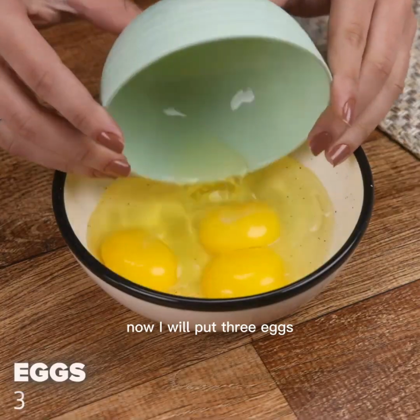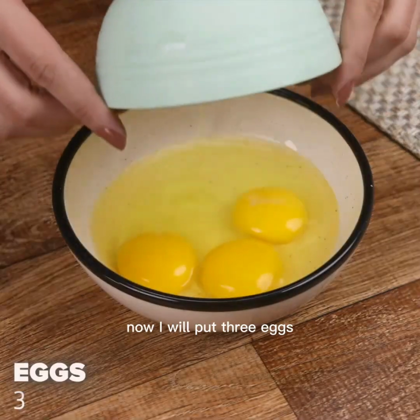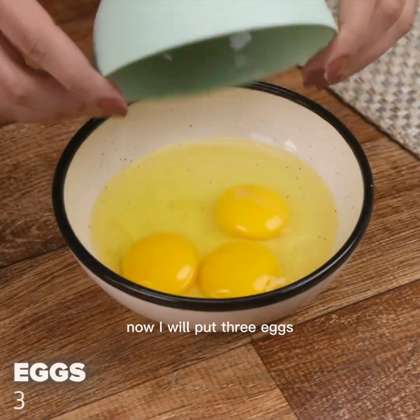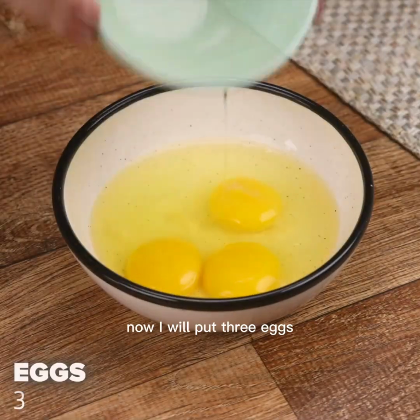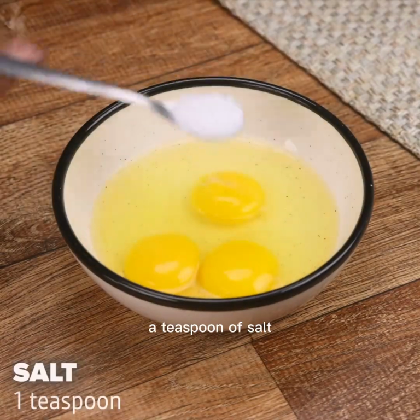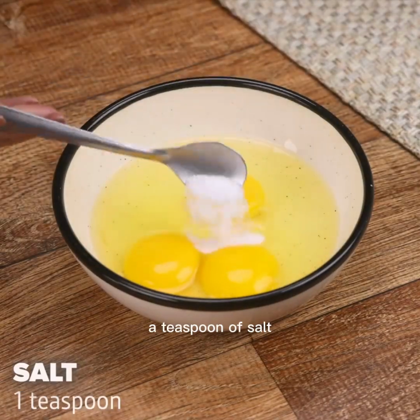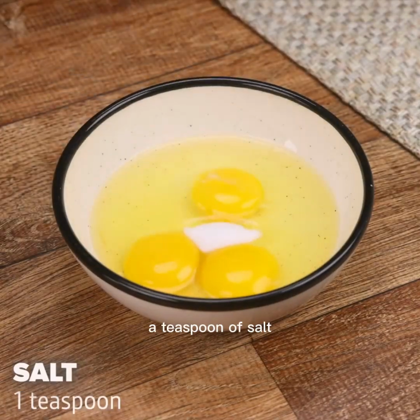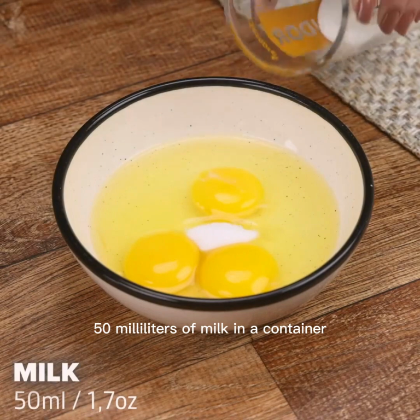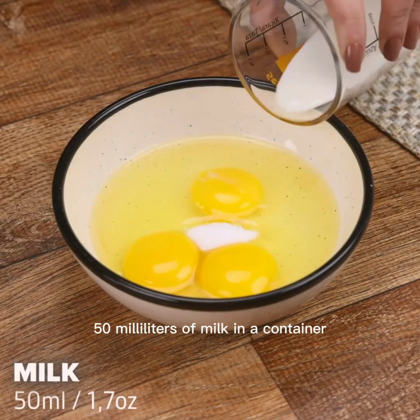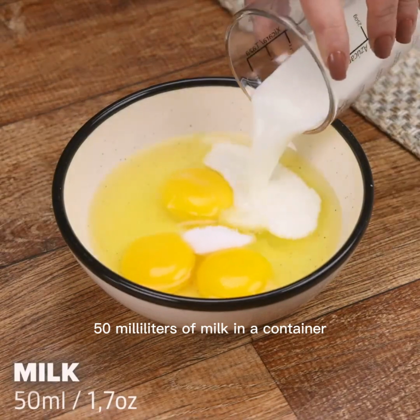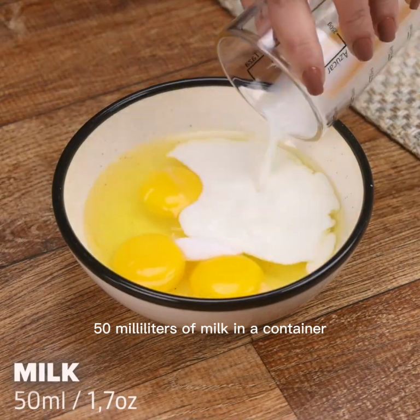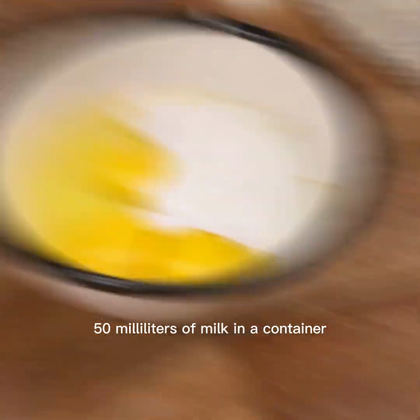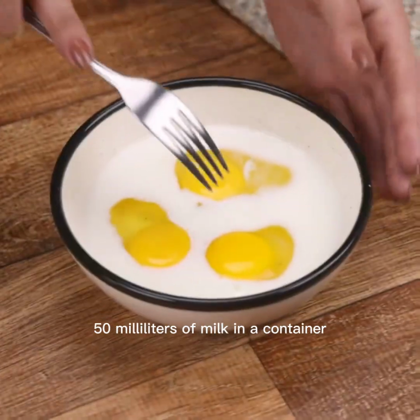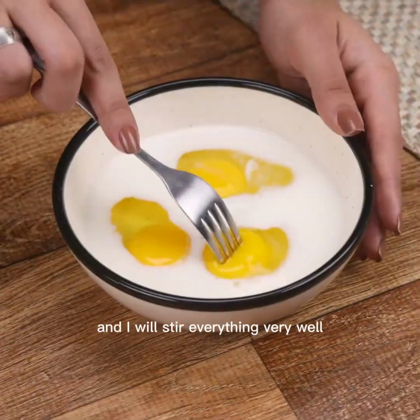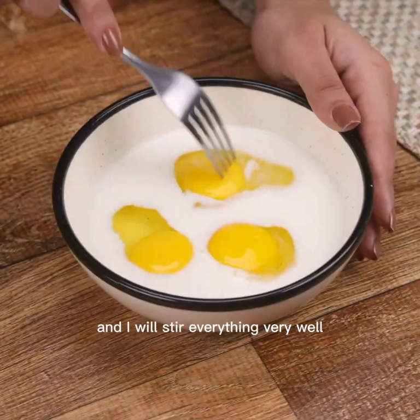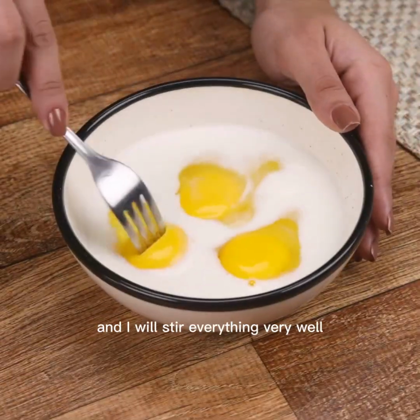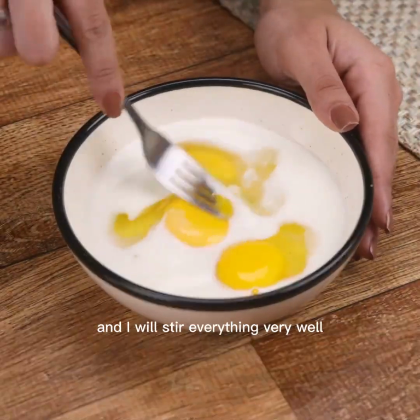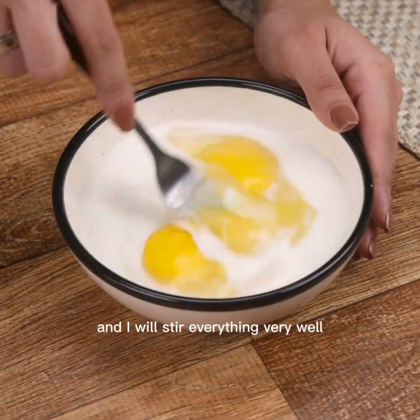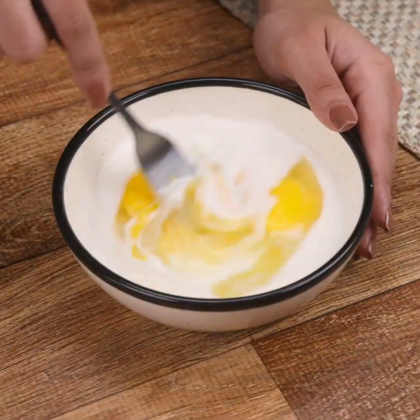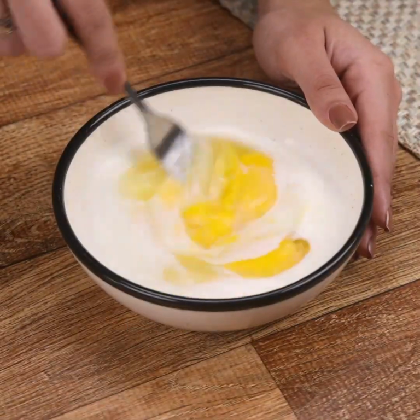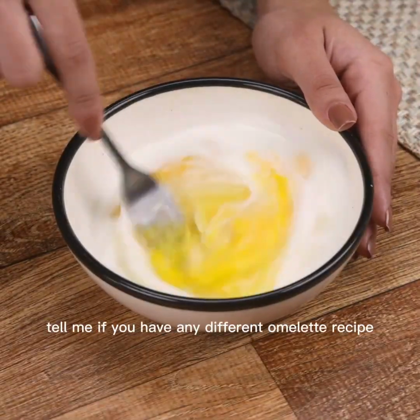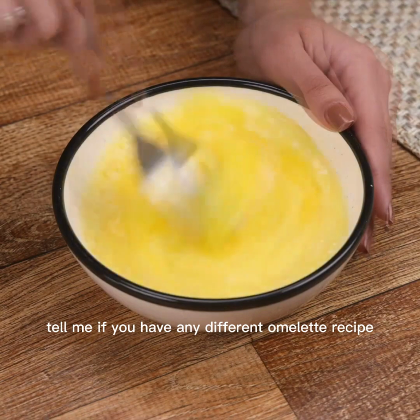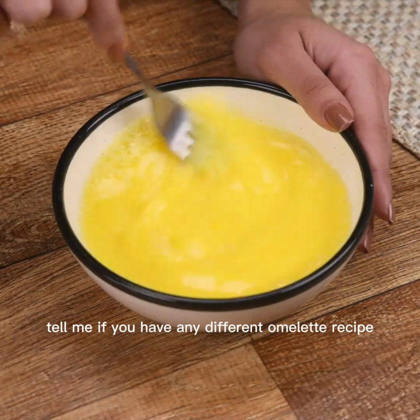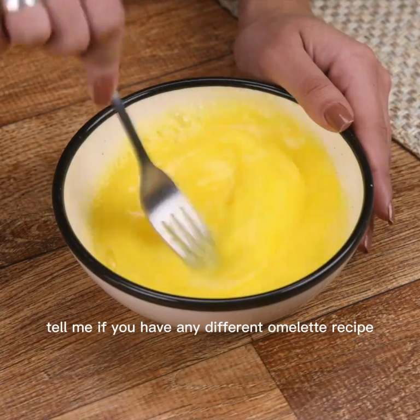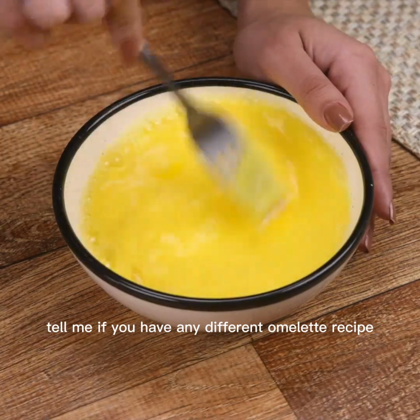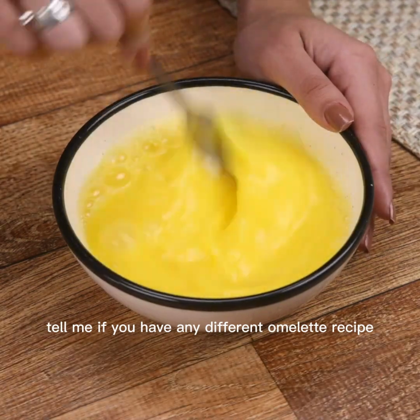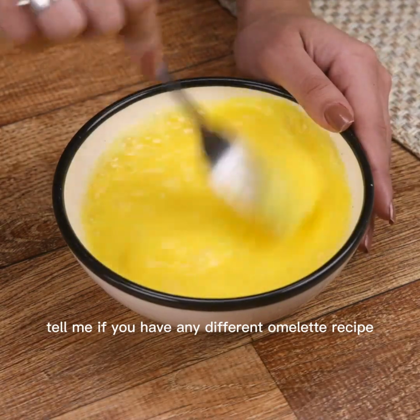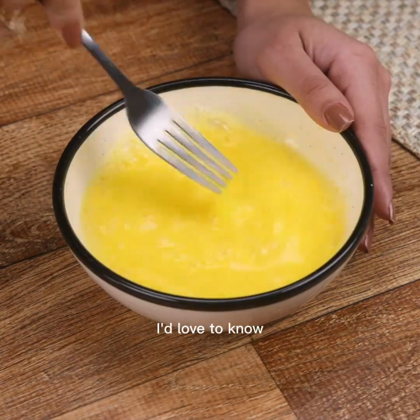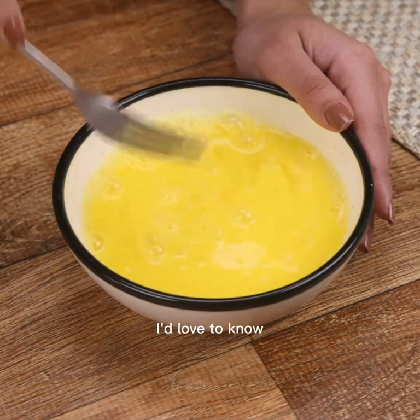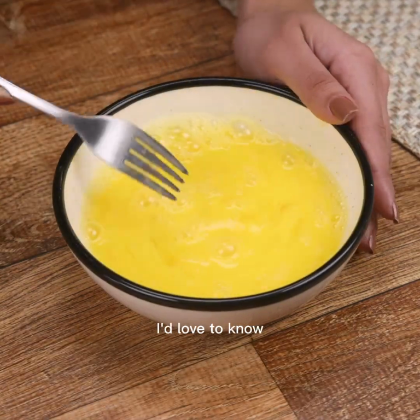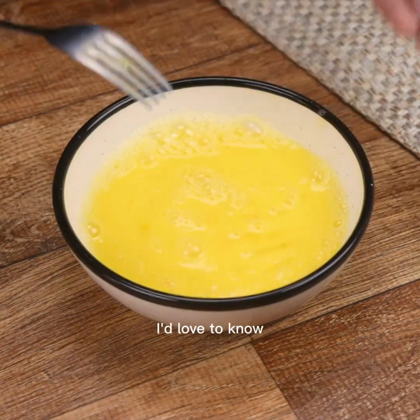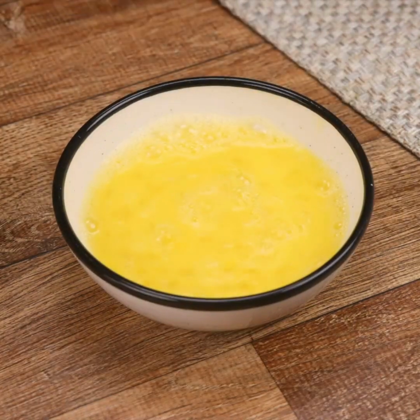Now I will put three eggs, a teaspoon of salt, and 50 milliliters of milk in a container. I will stir everything very well. Tell me if you have any different omelette recipe — I'd love to know.